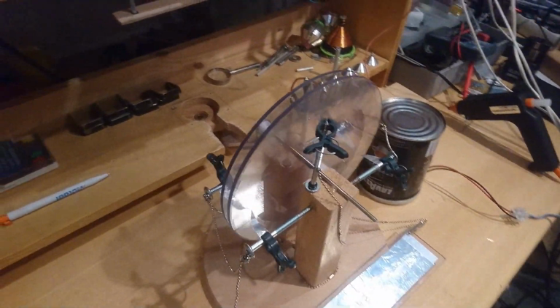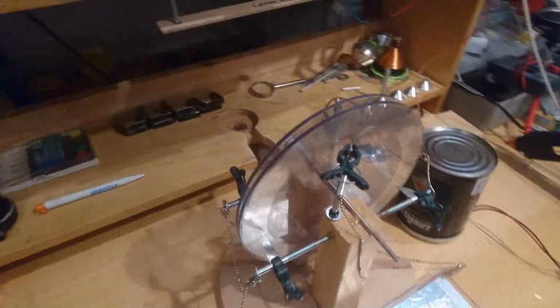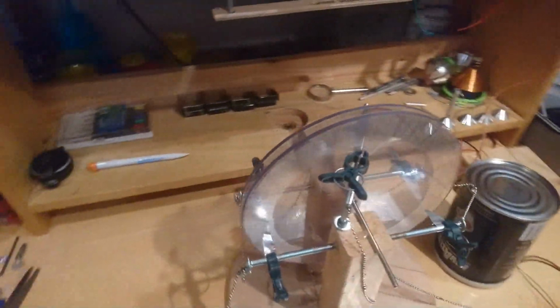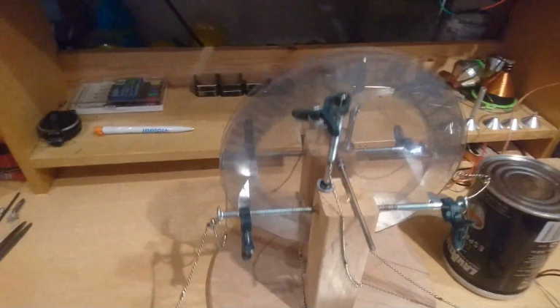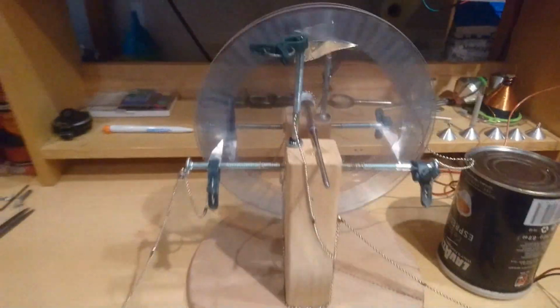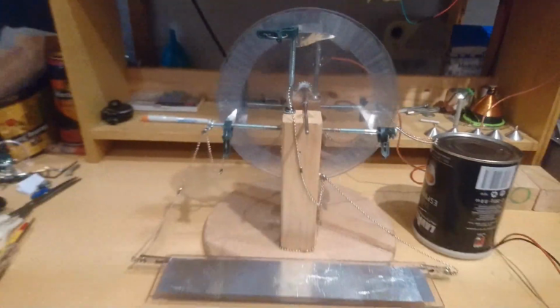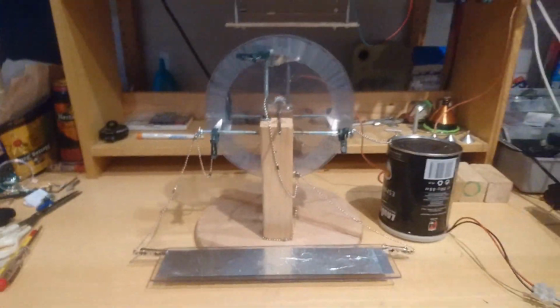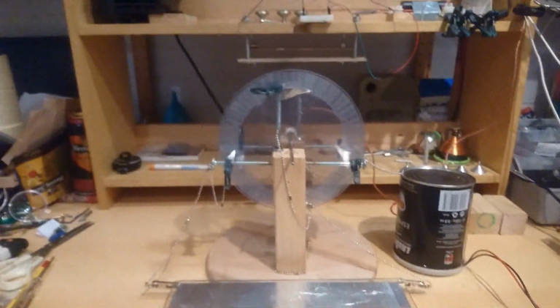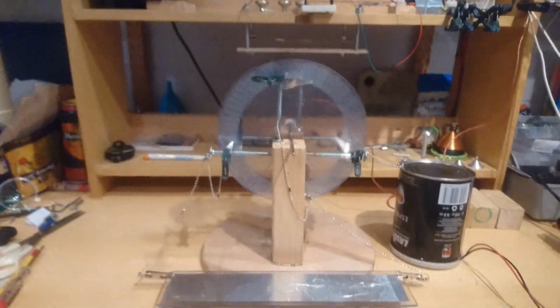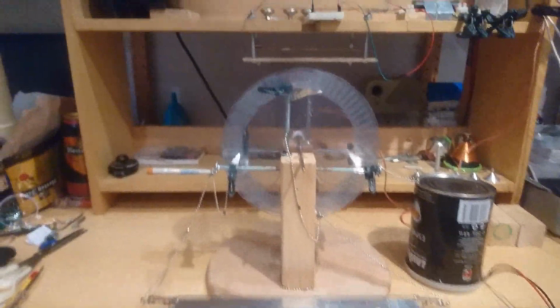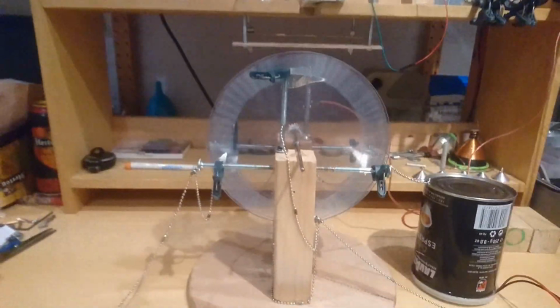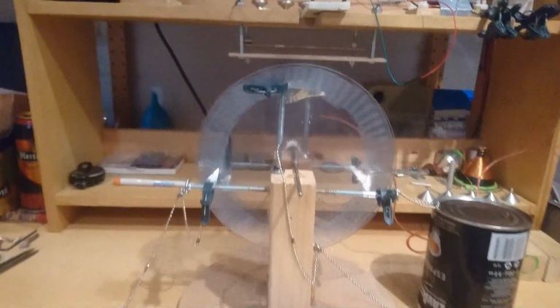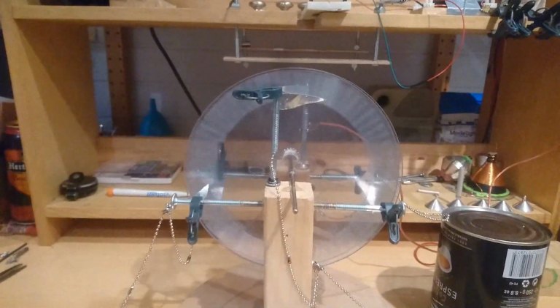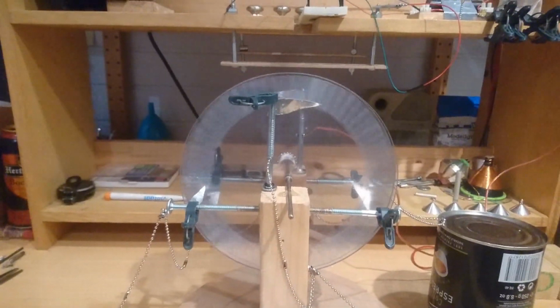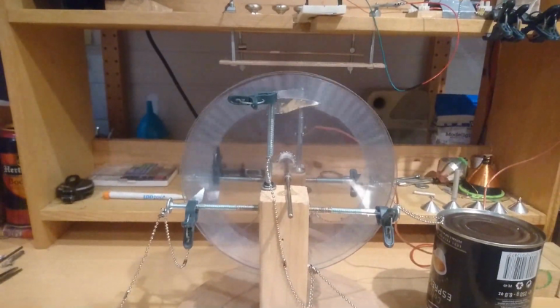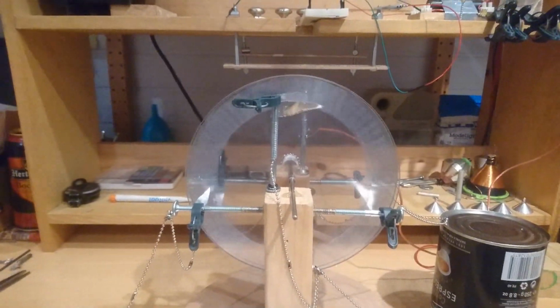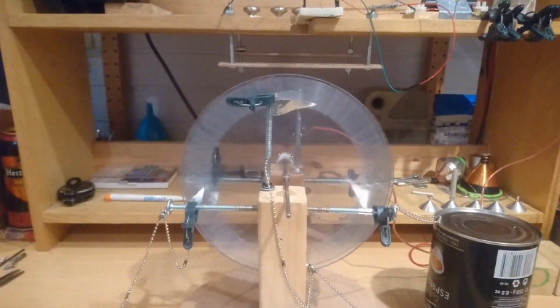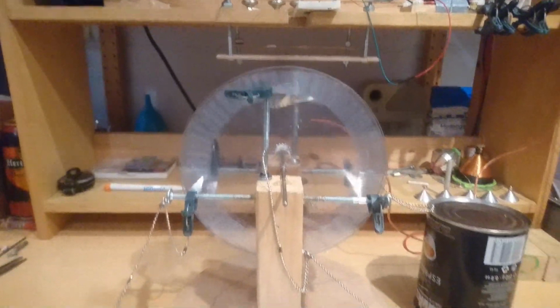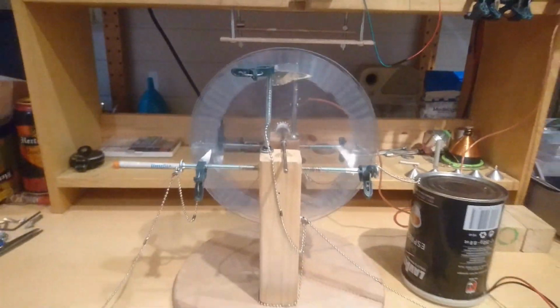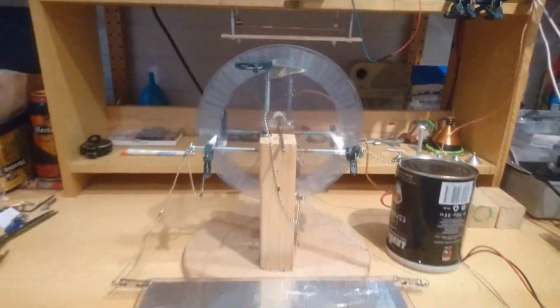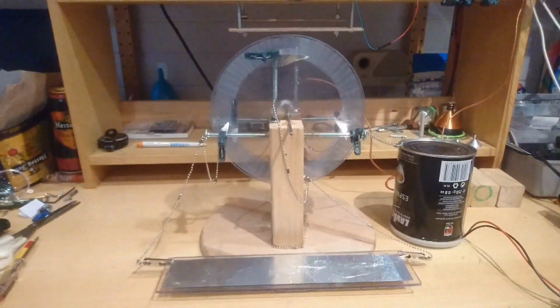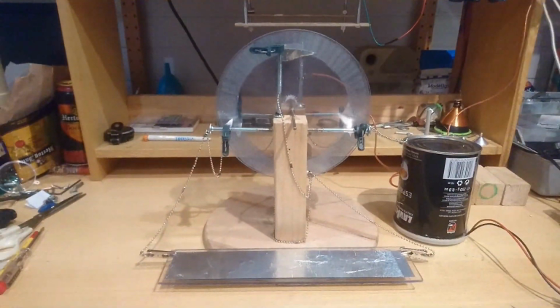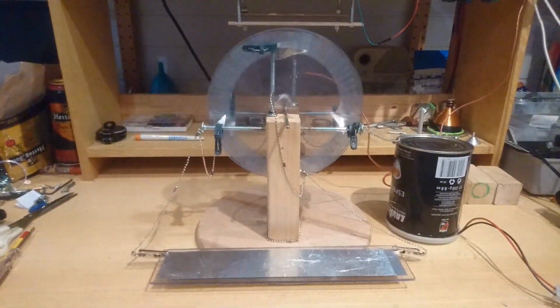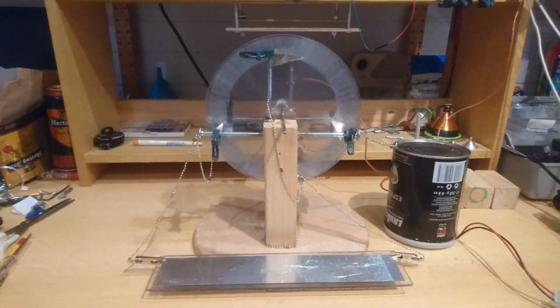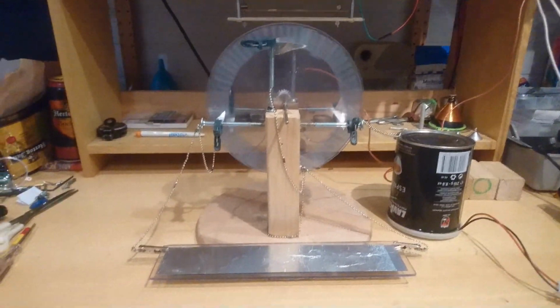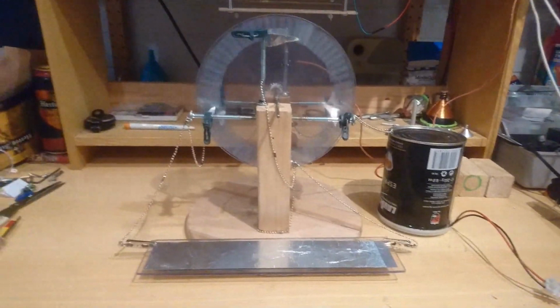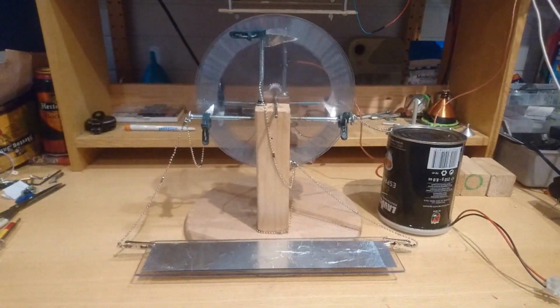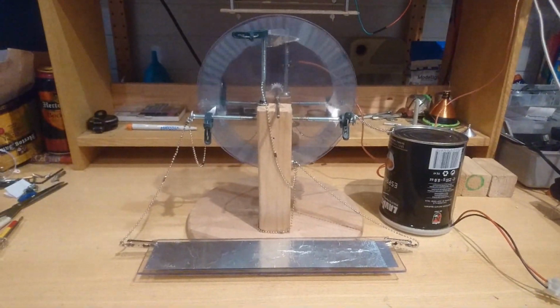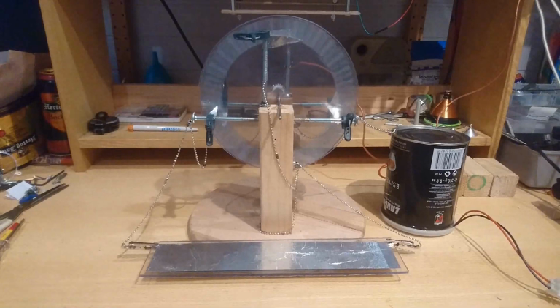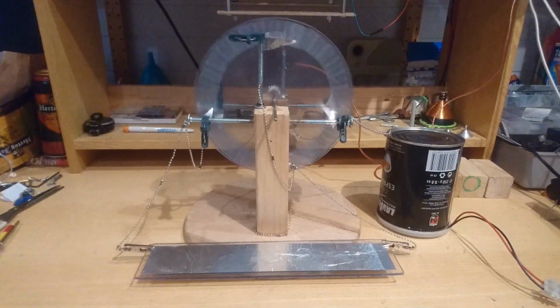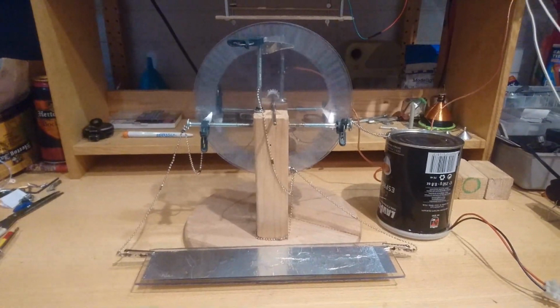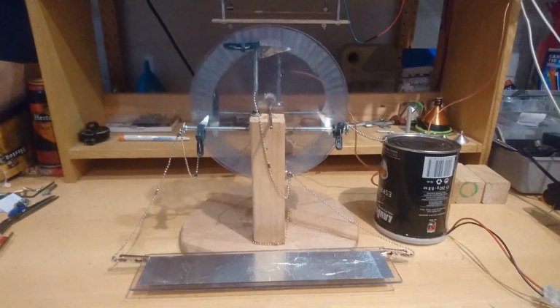Little update: electric tractor reversed Wimshurst 2.0. I like it.